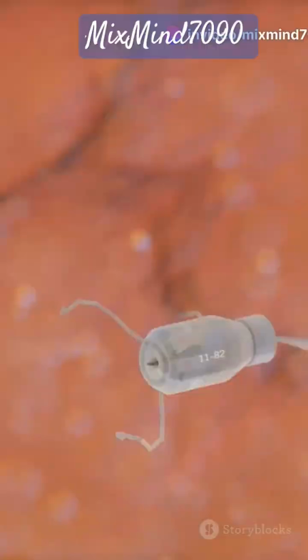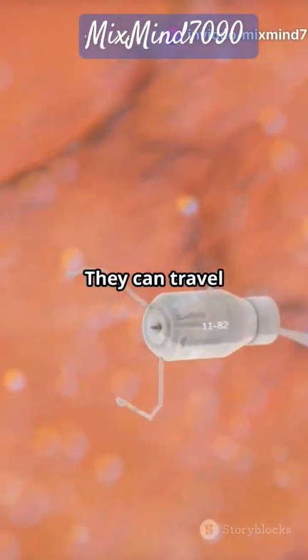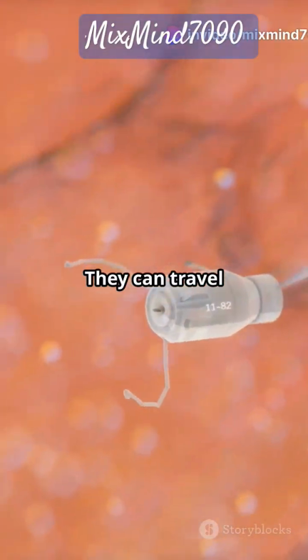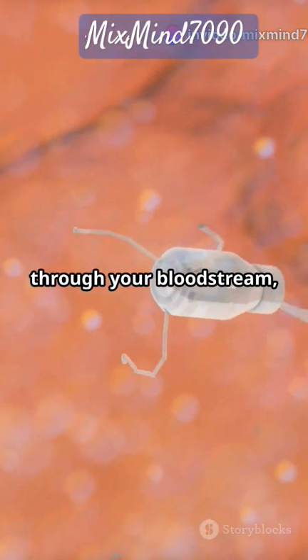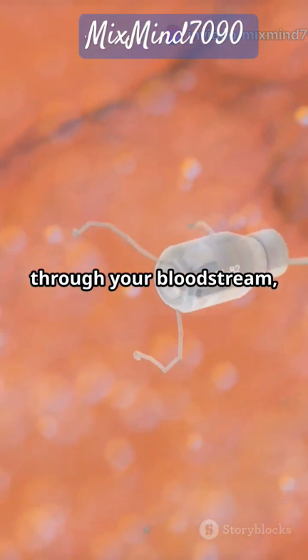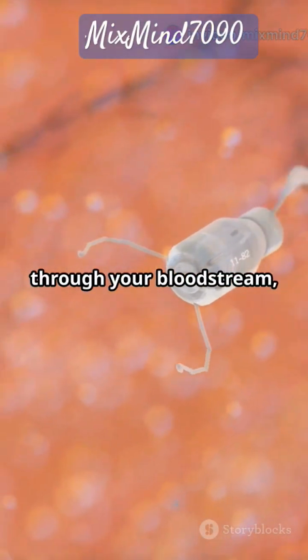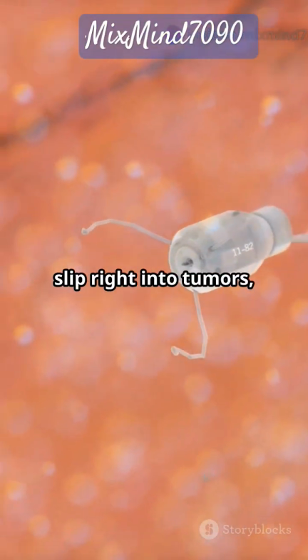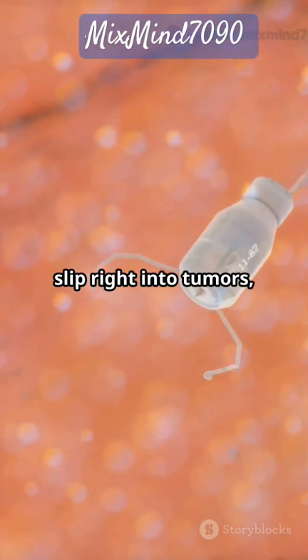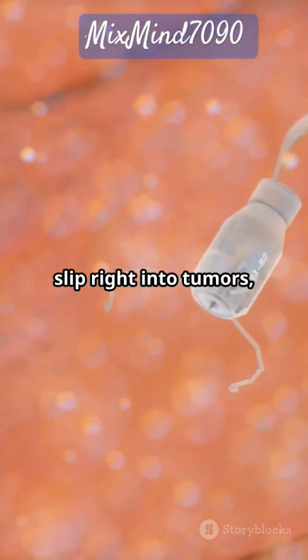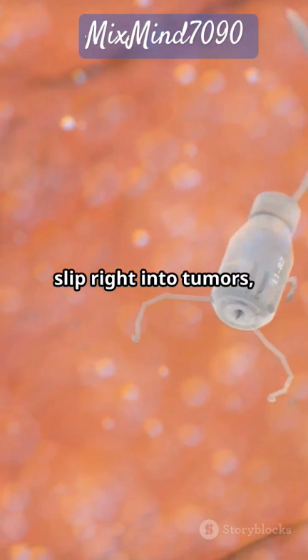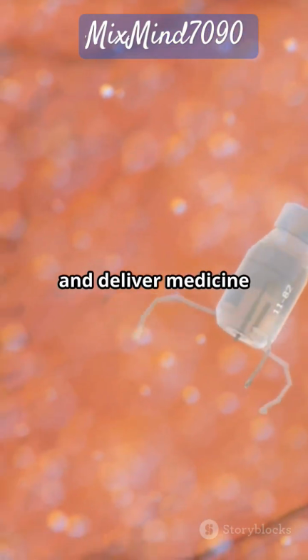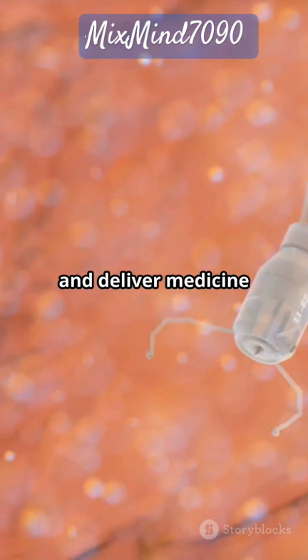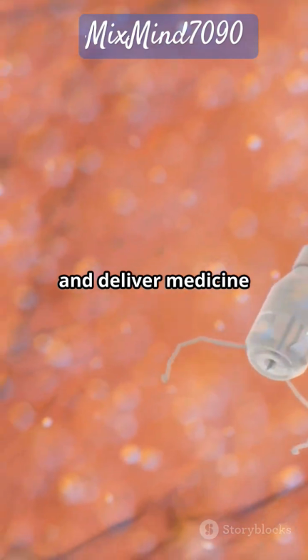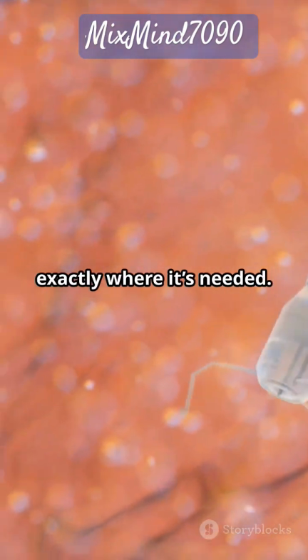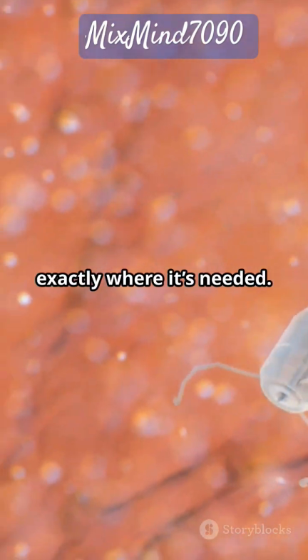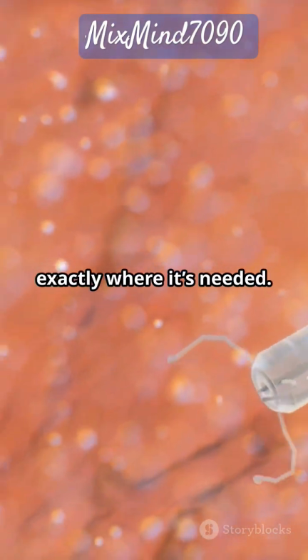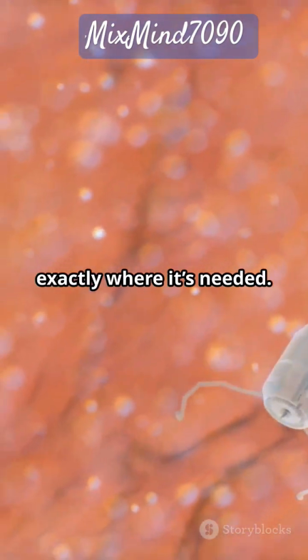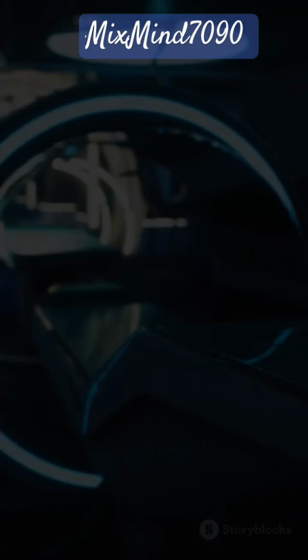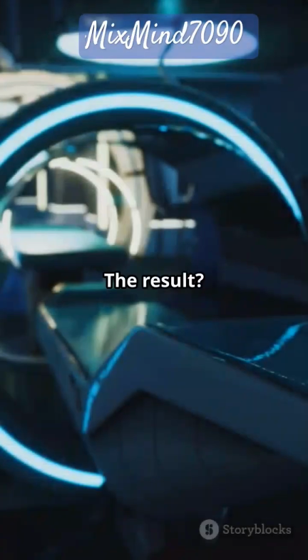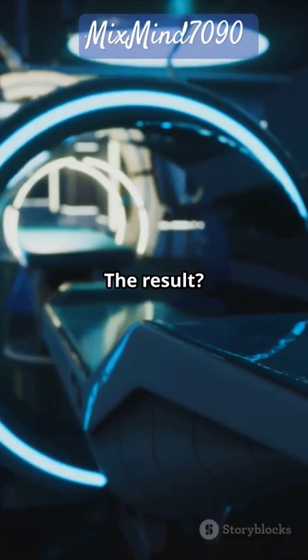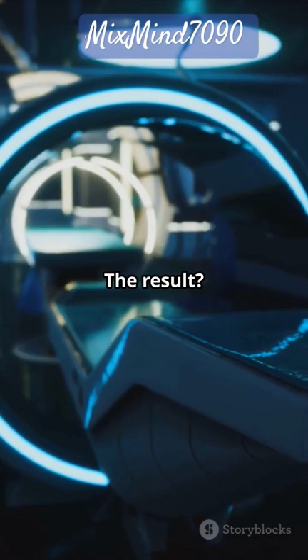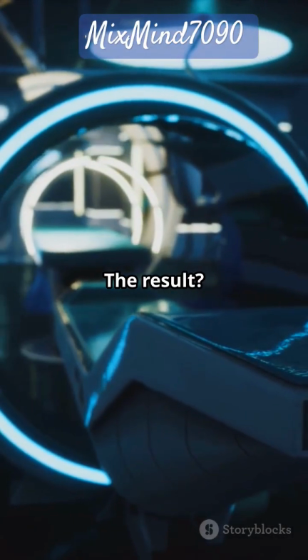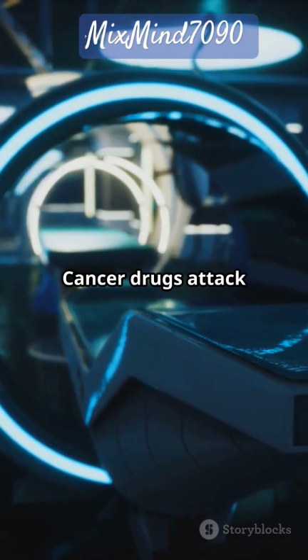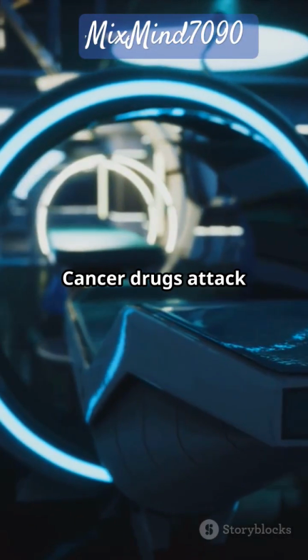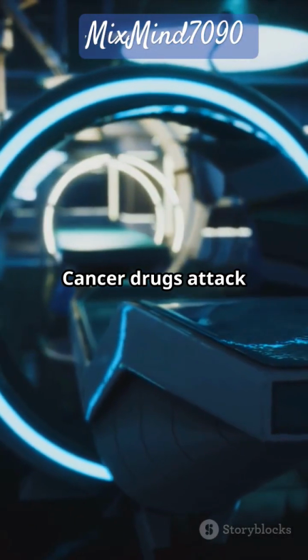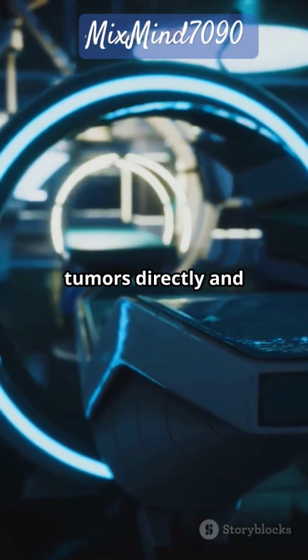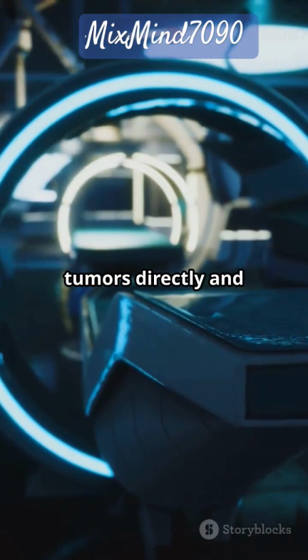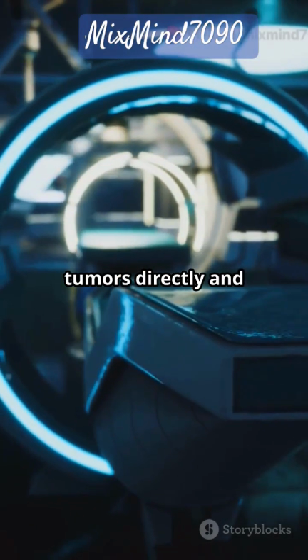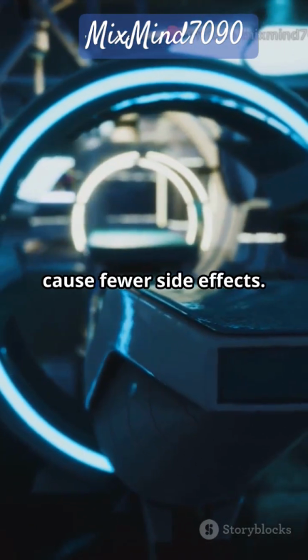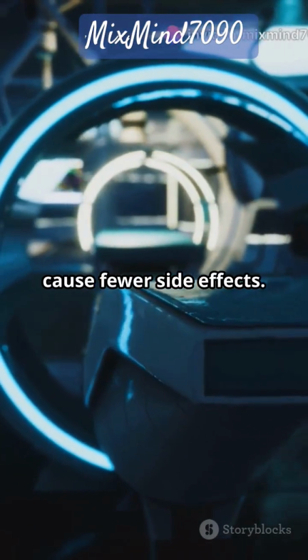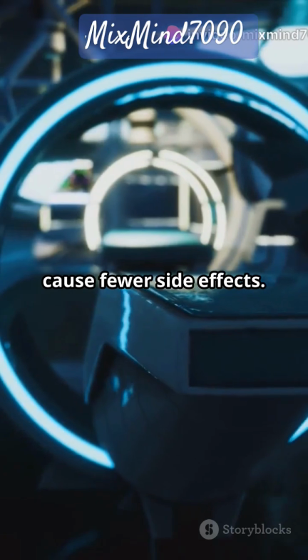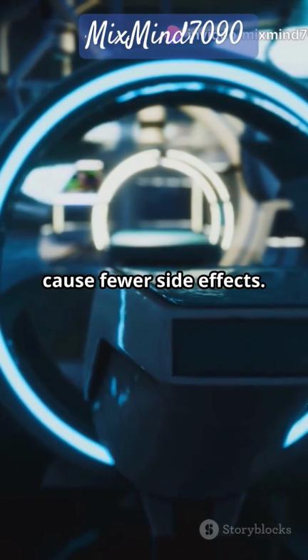They can travel through your bloodstream, slip right into tumors, and deliver medicine exactly where it's needed. The result? Cancer drugs attack tumors directly and cause fewer side effects.